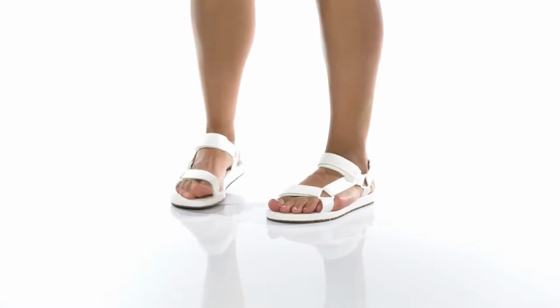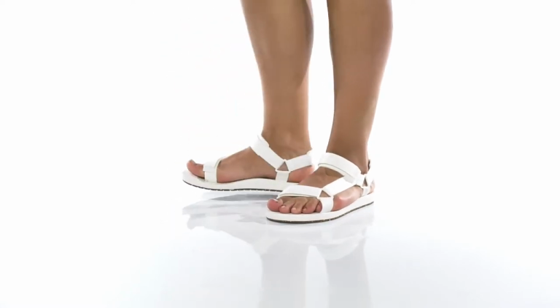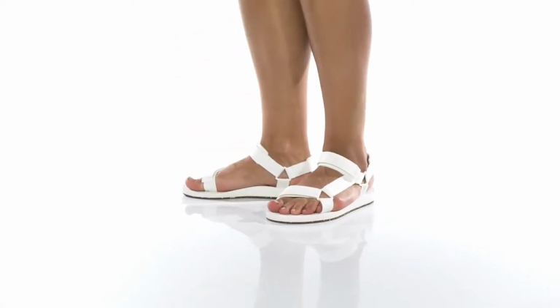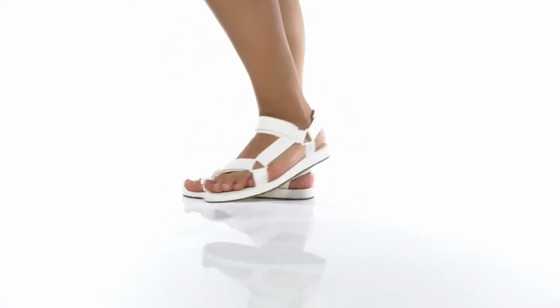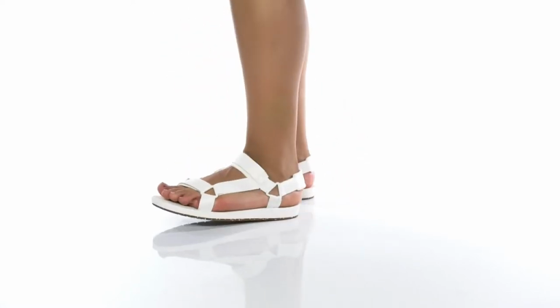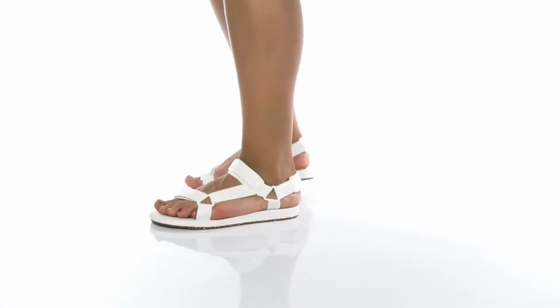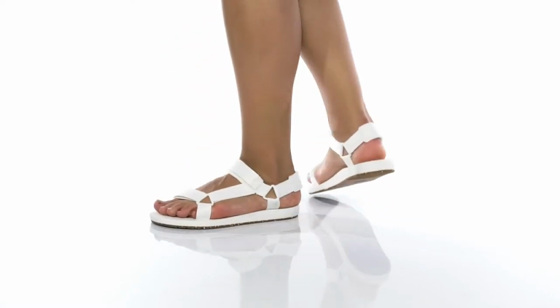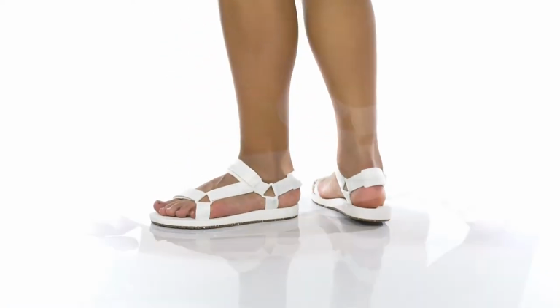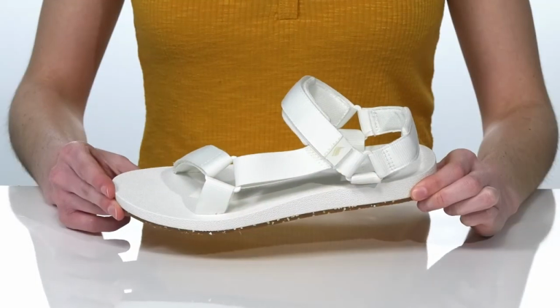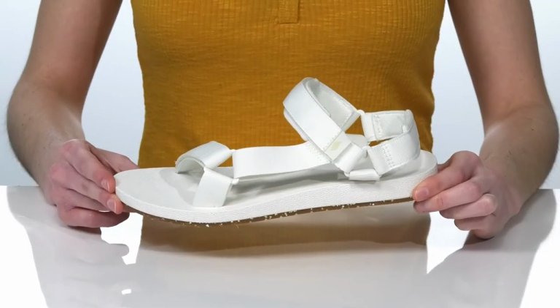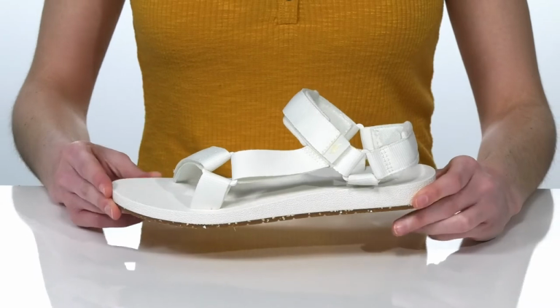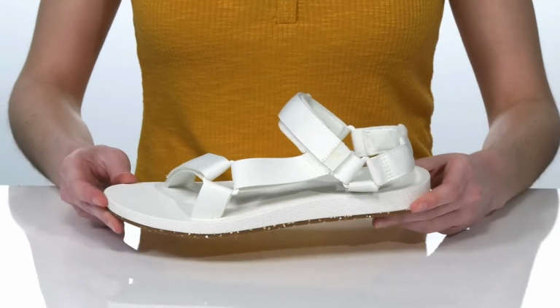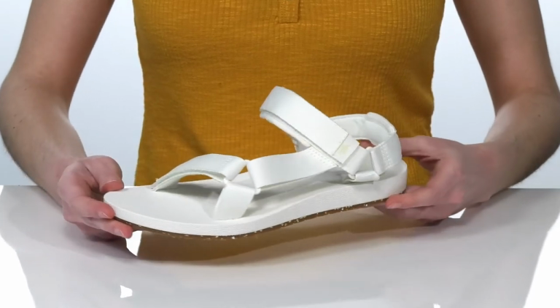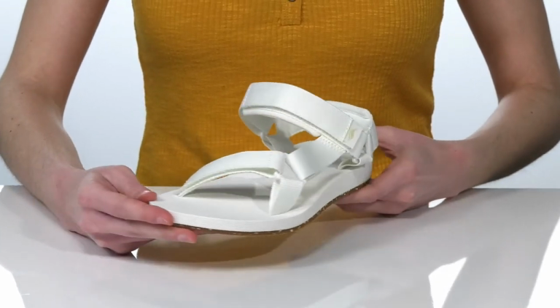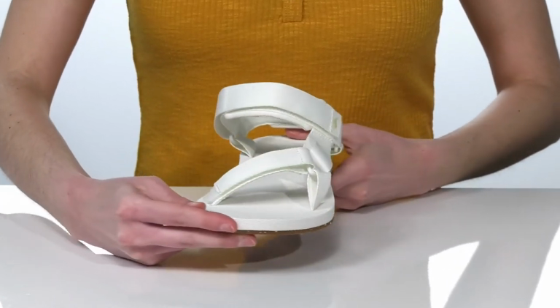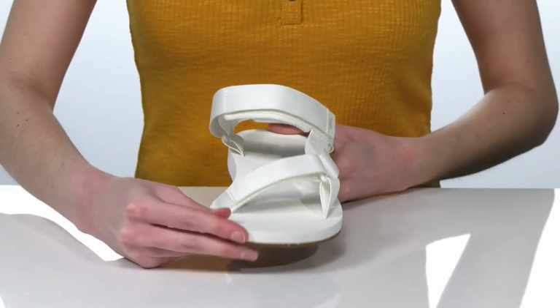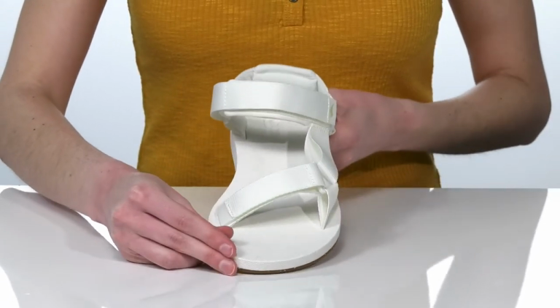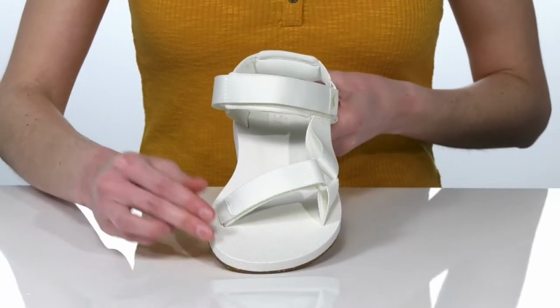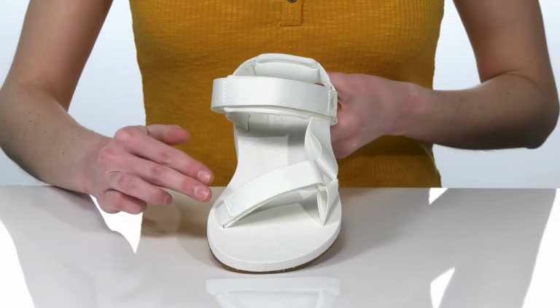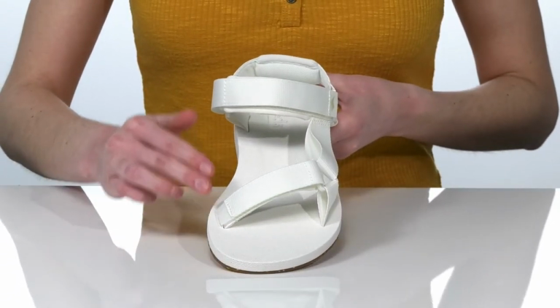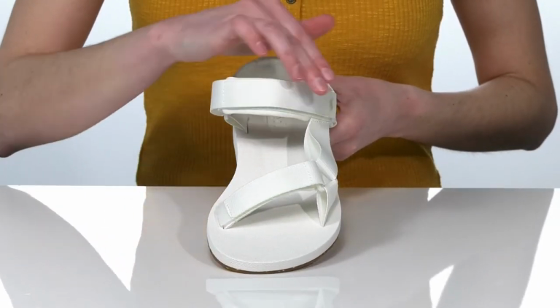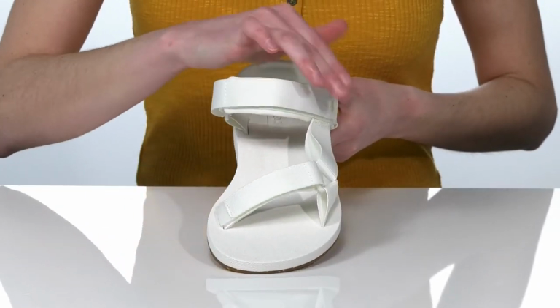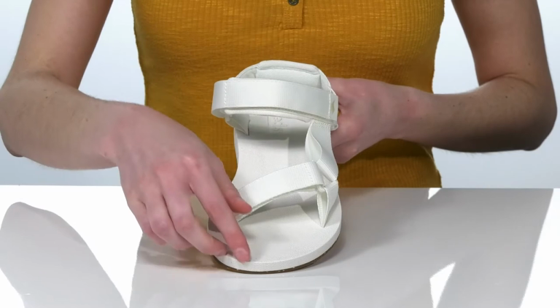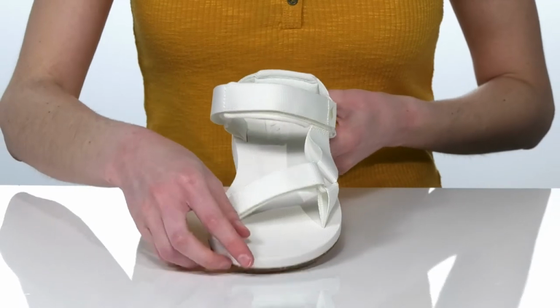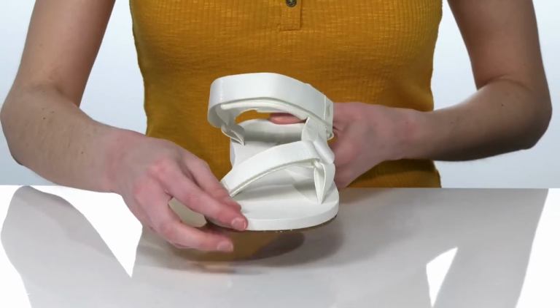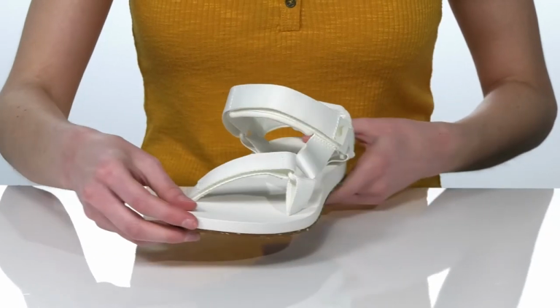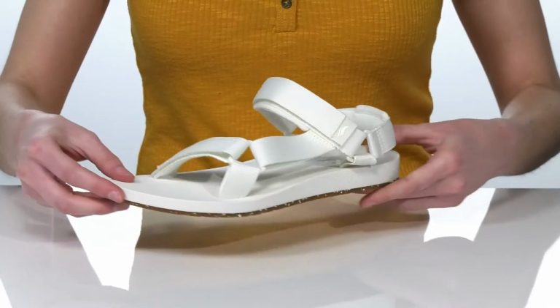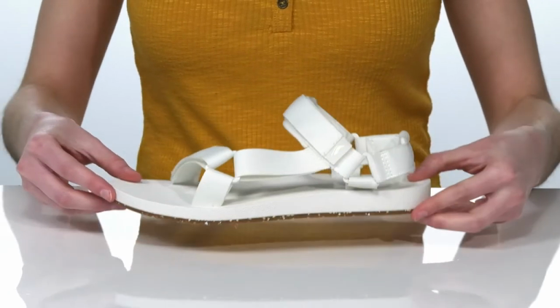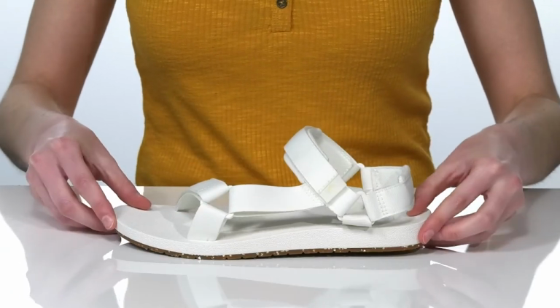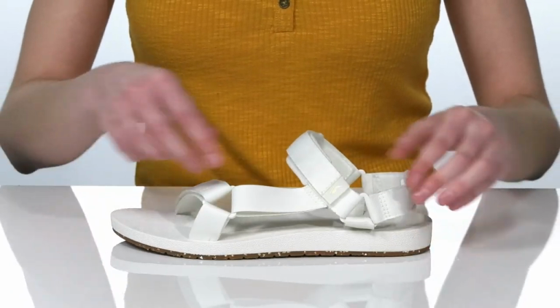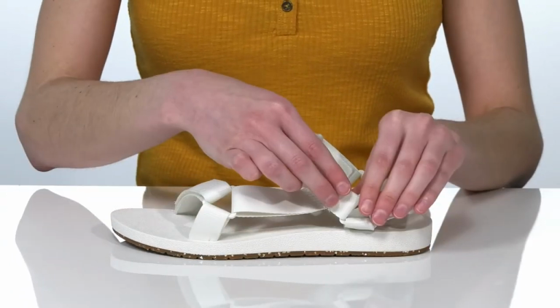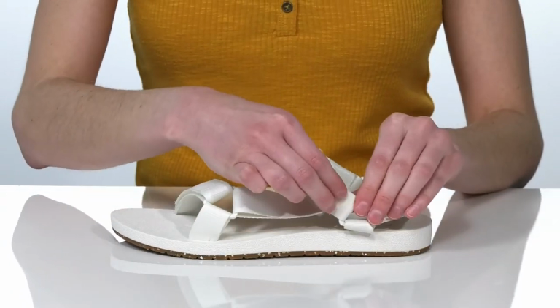These sandals would look great paired with biker shorts and a graphic tee this season. They have a strappy upper that features two points of adjustability, so you can get these on and tightened up to your best fit.